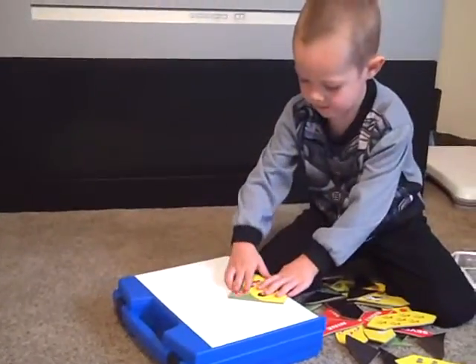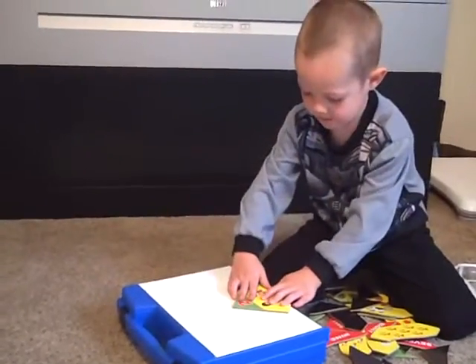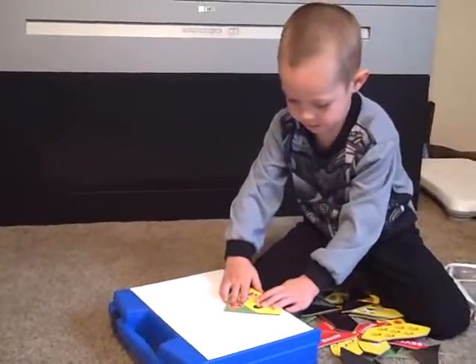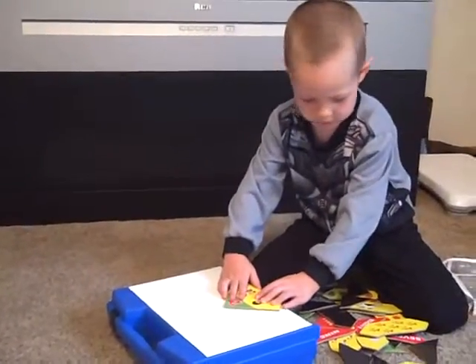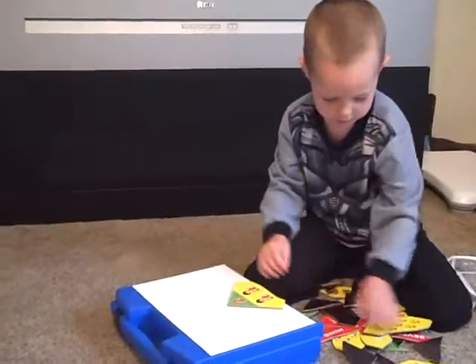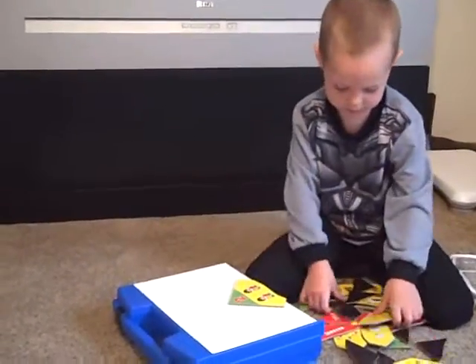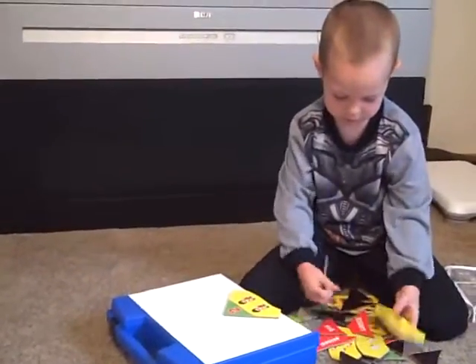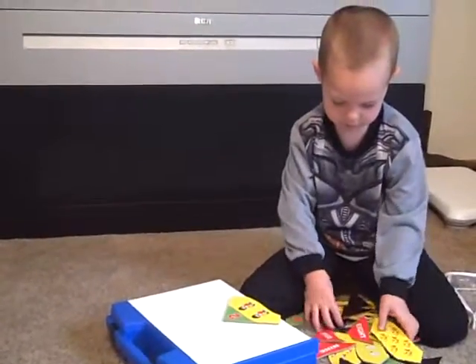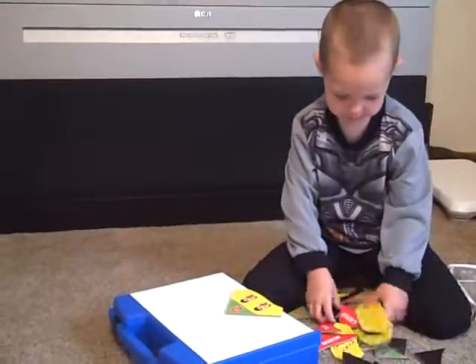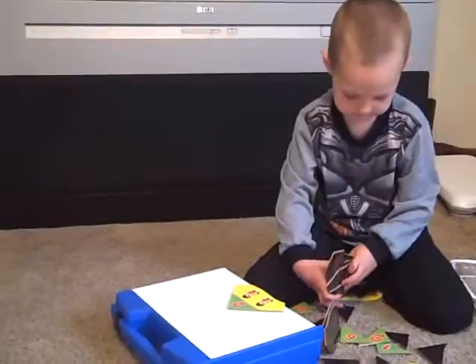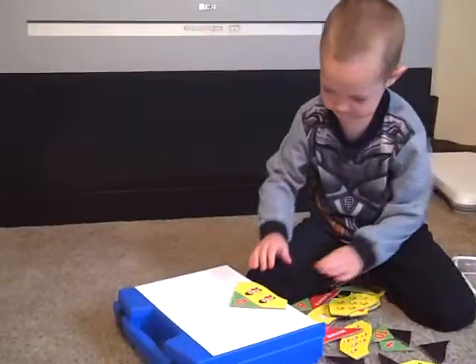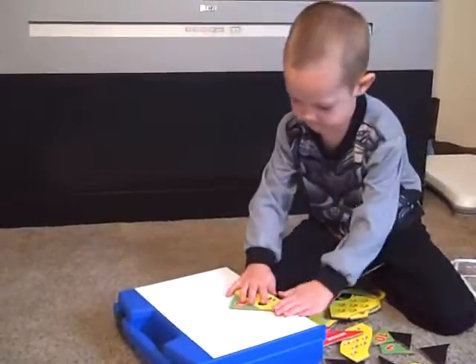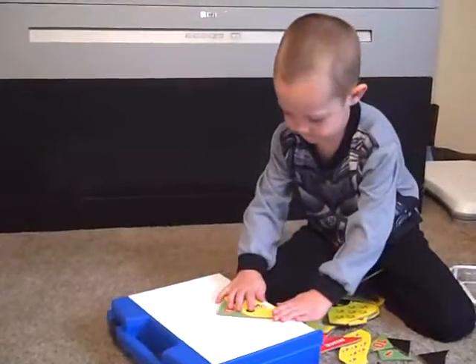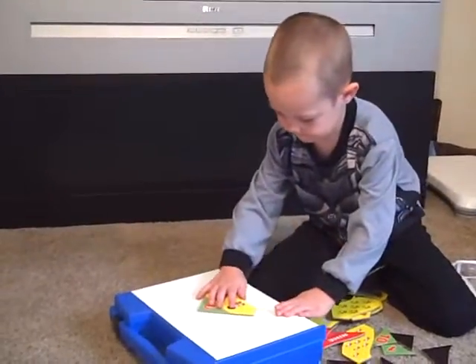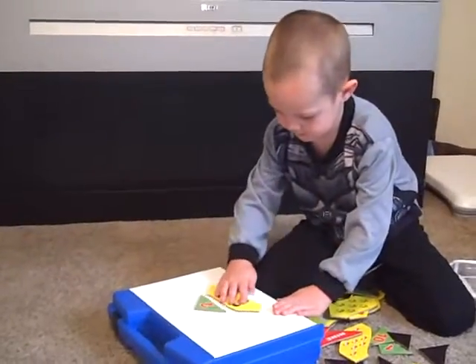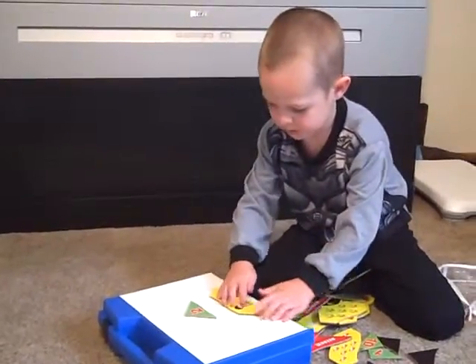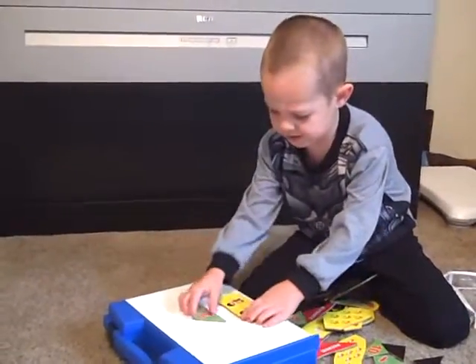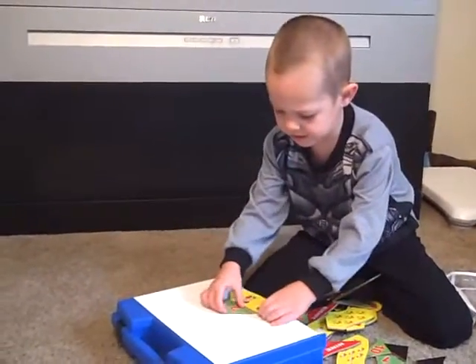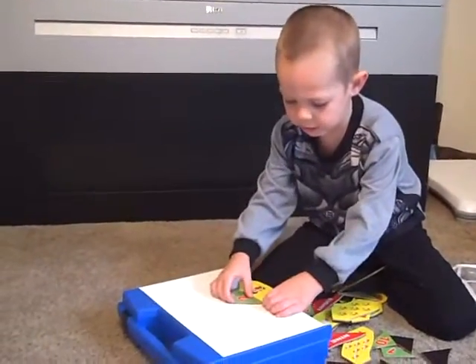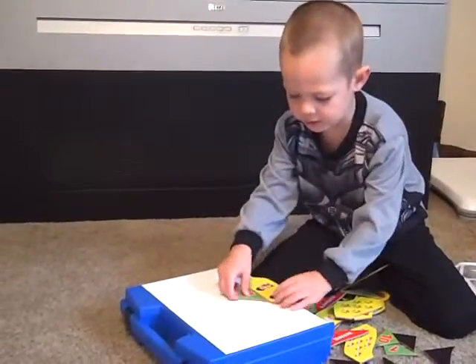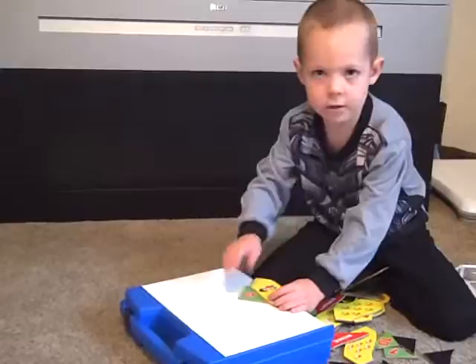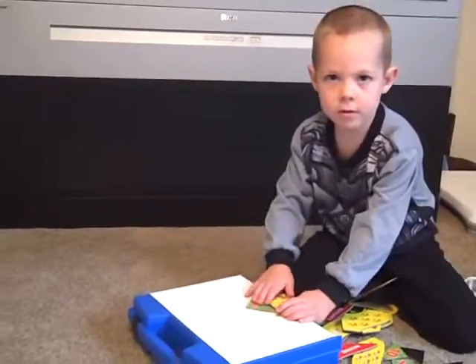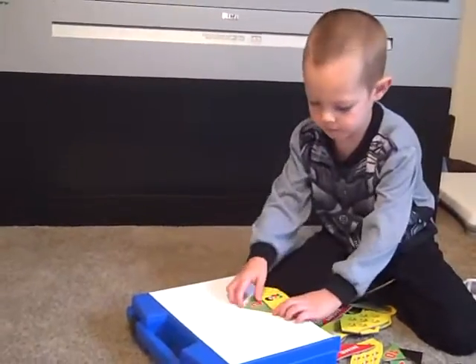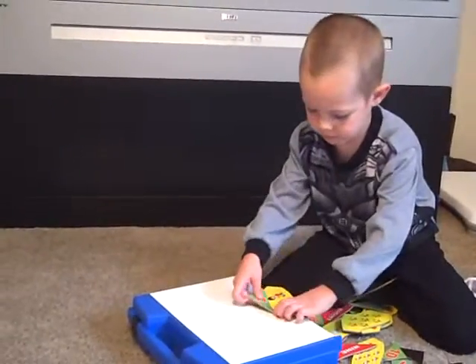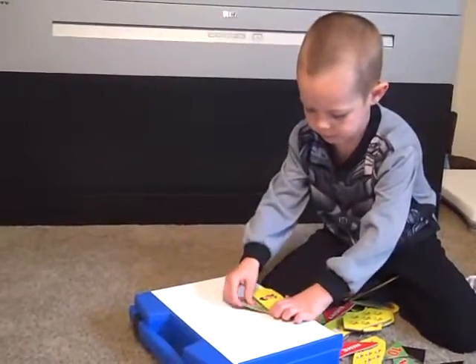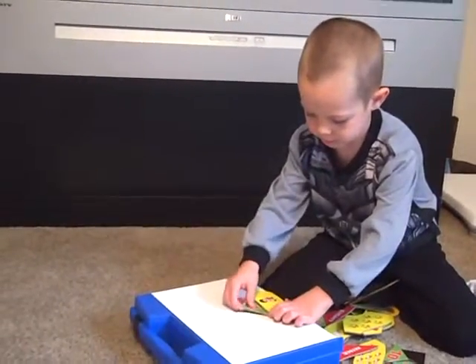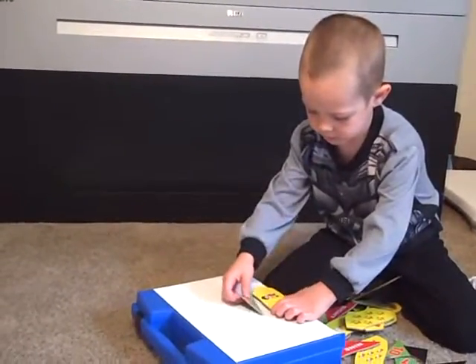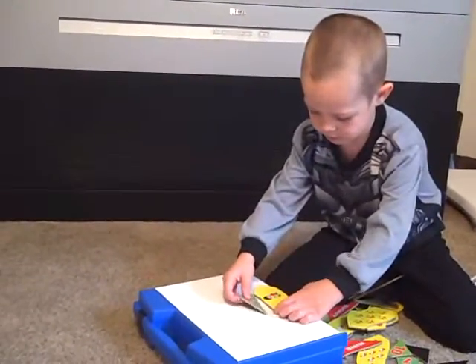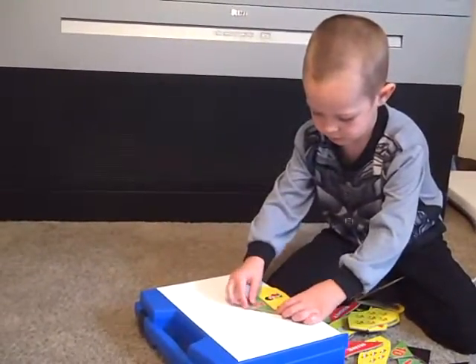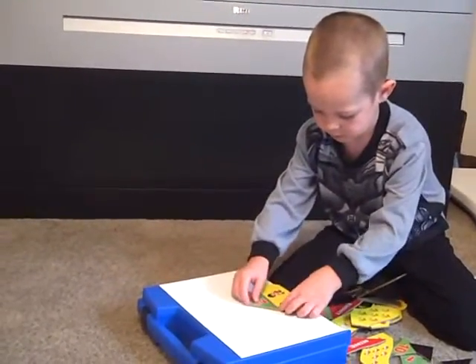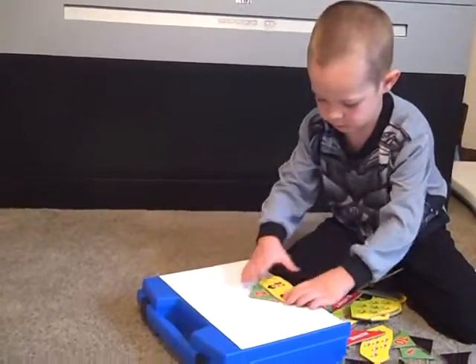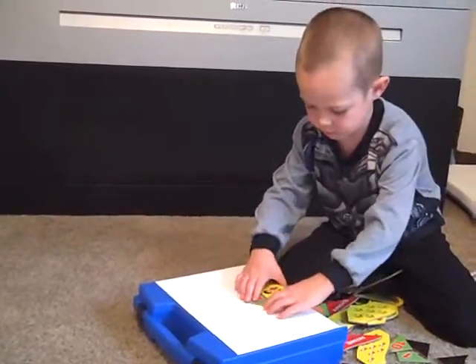Now what else do you need to find? Do you remember? Does it go to this? Yeah. It goes right on there, right on the top. Now what goes on the bottom? Do you remember? The number.